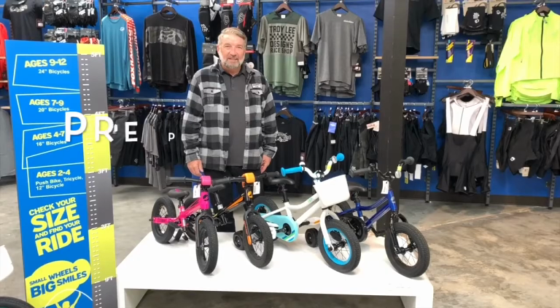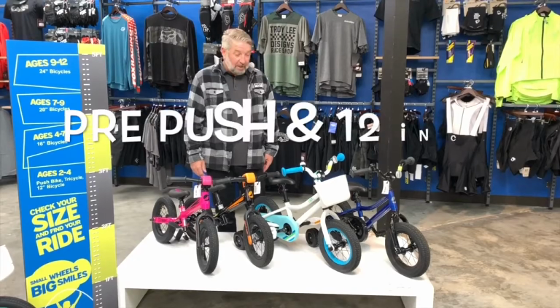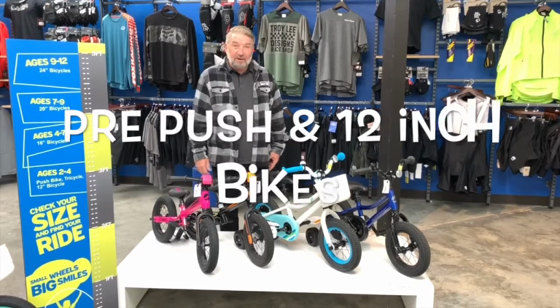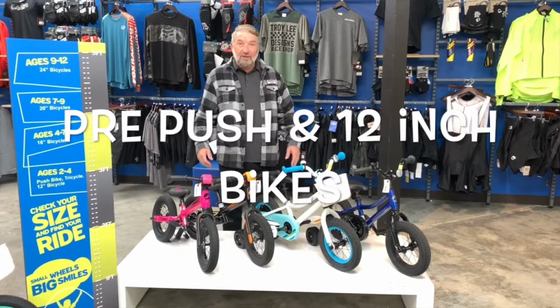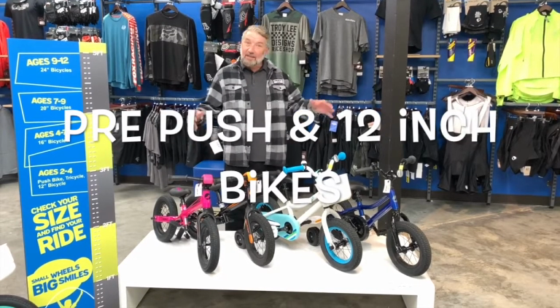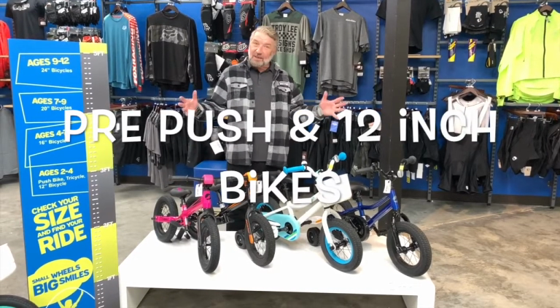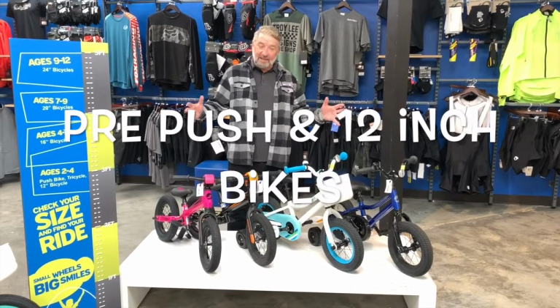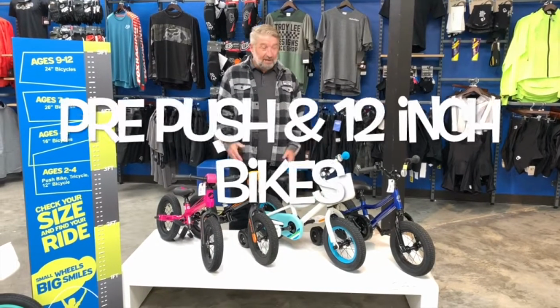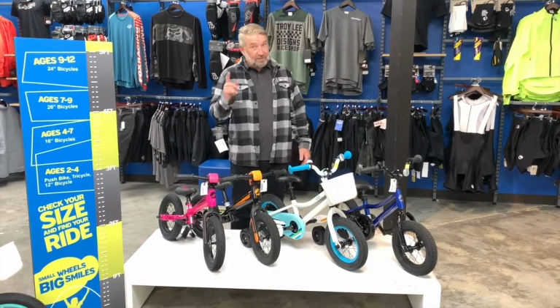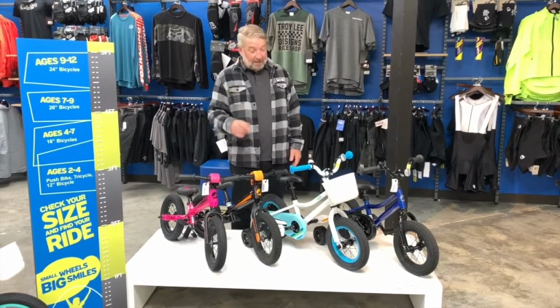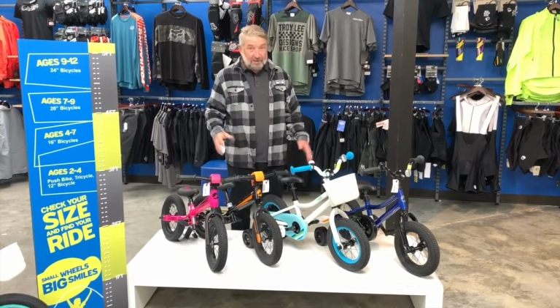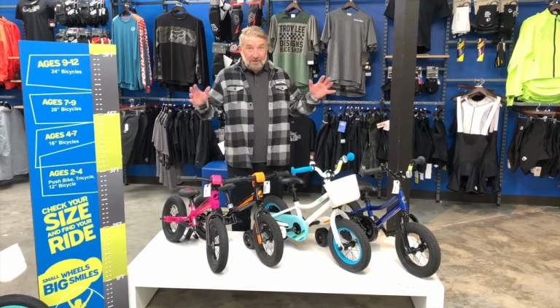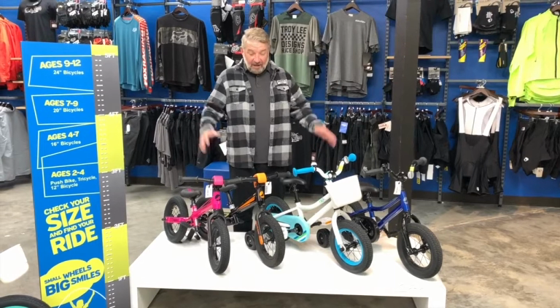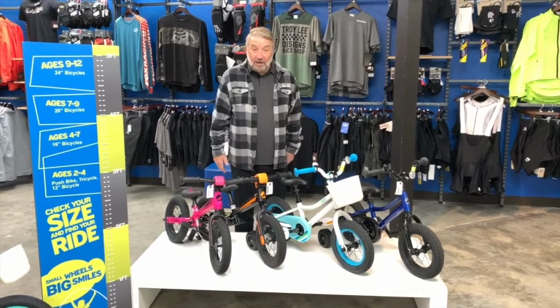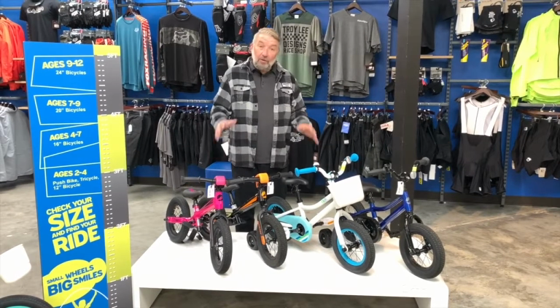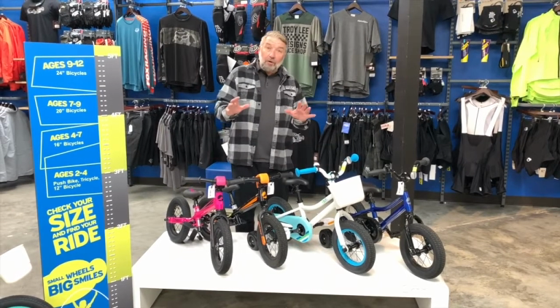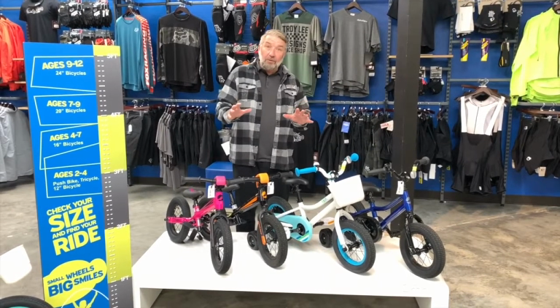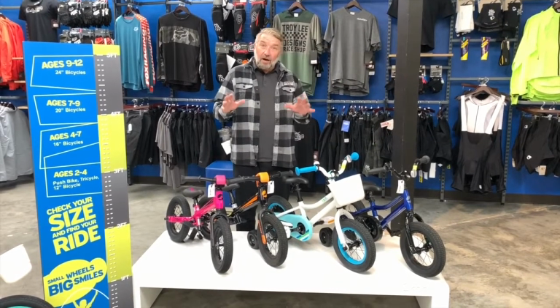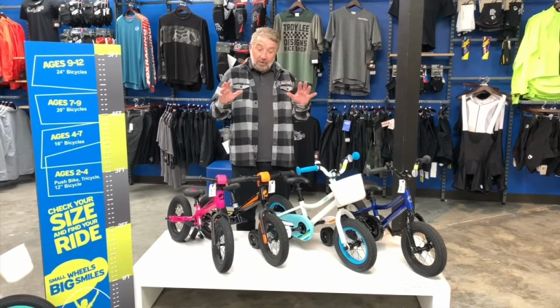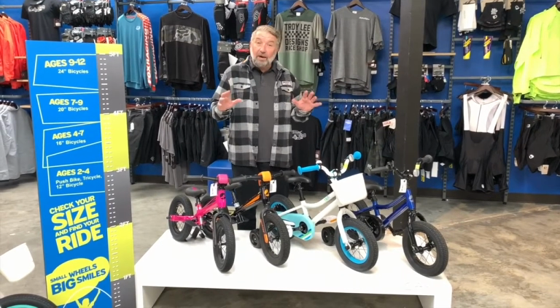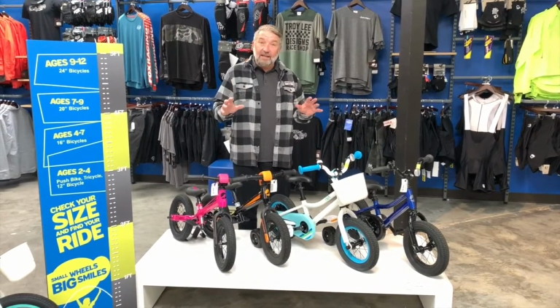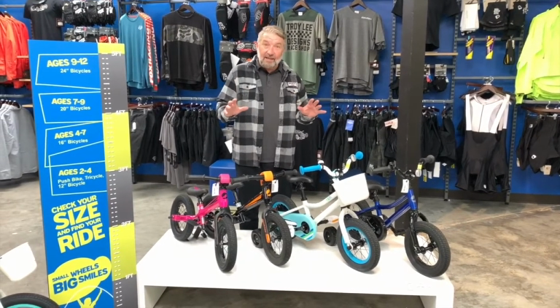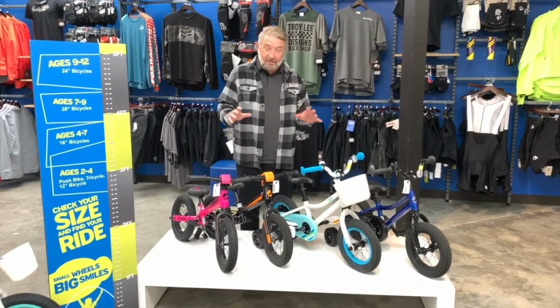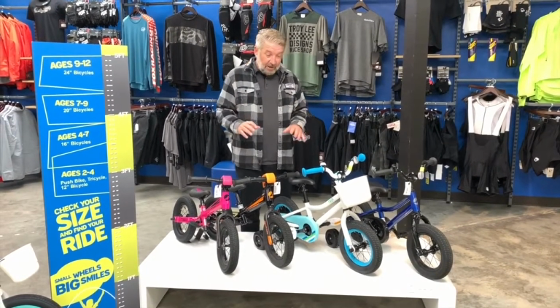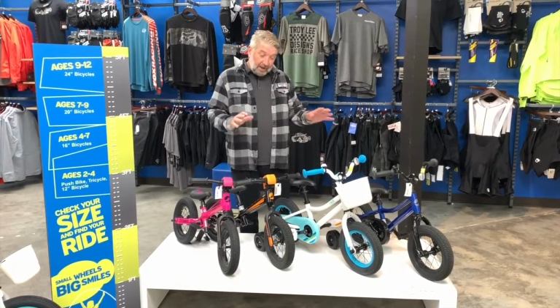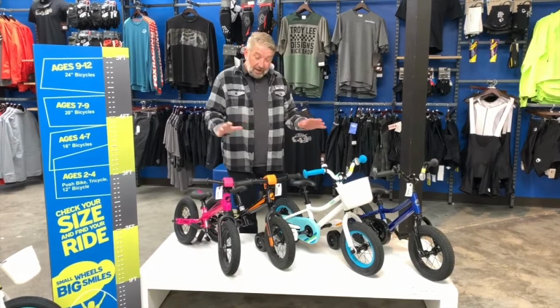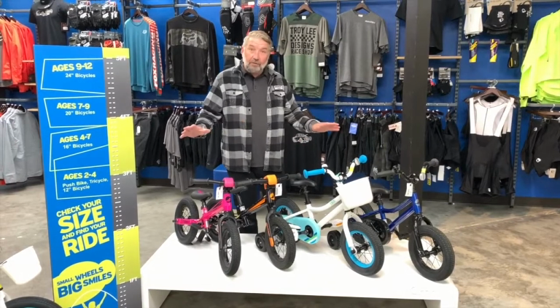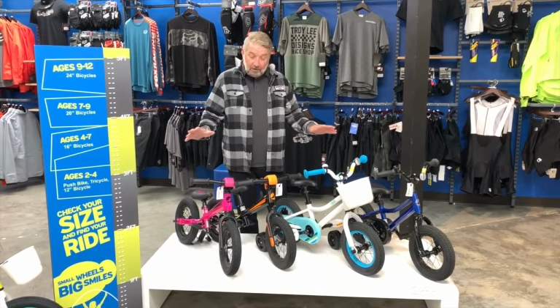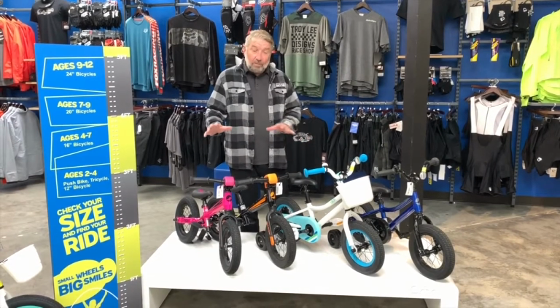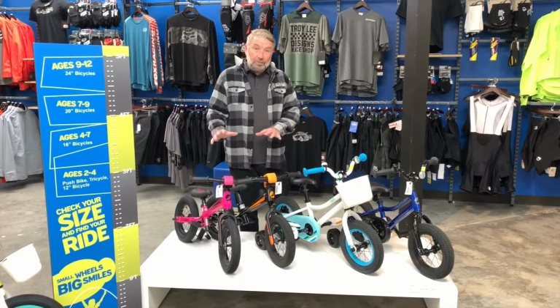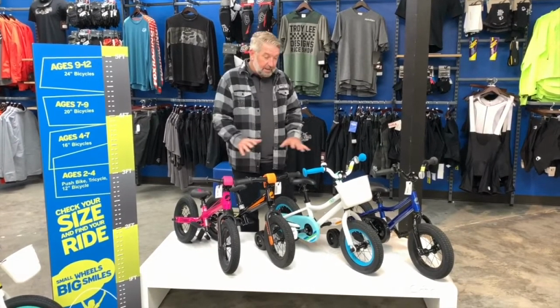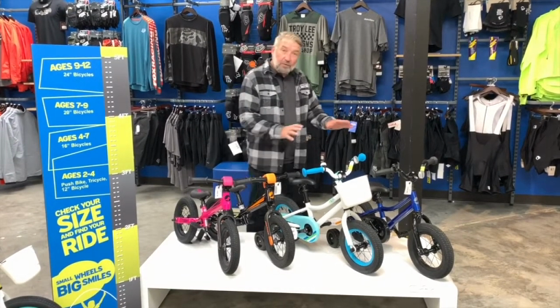We're here to talk about kids bikes today. Christmas is coming up, so we're going to try to inform you on maybe what bike to get your kids. Right now we have in front here push bikes and 12-inch bikes with pedals and training wheels.